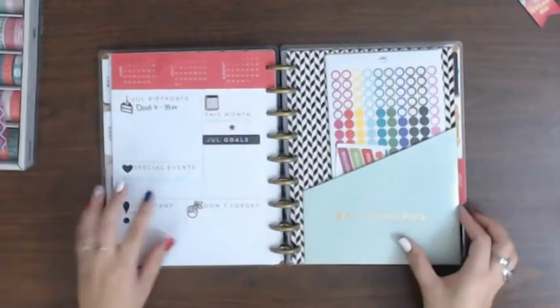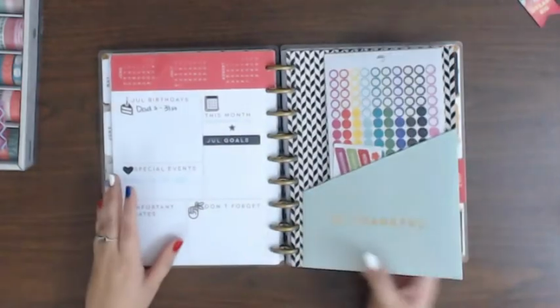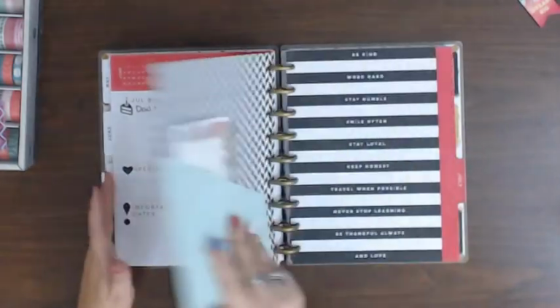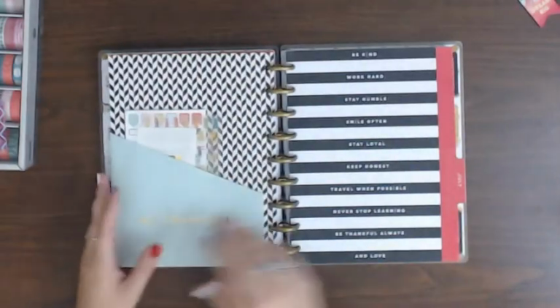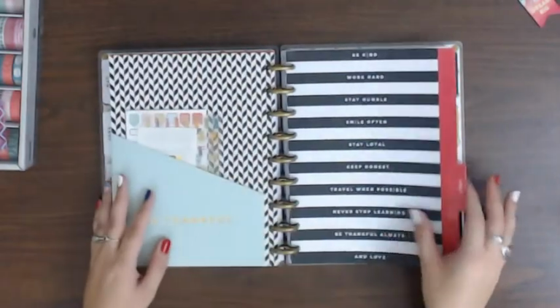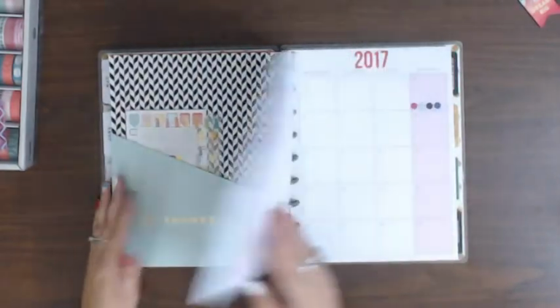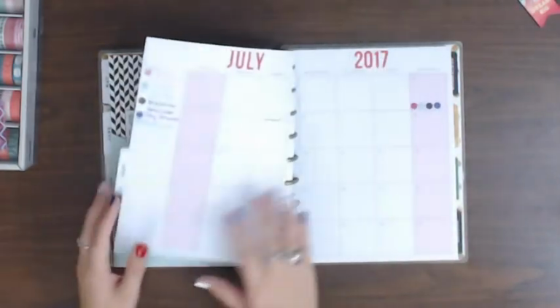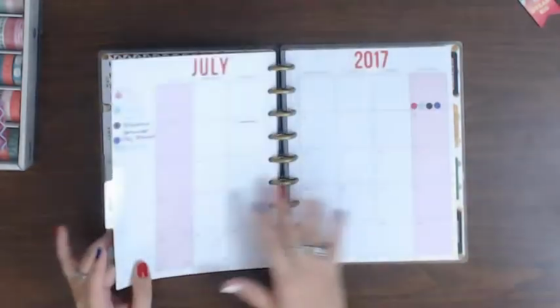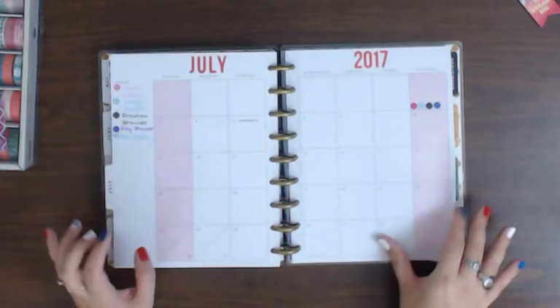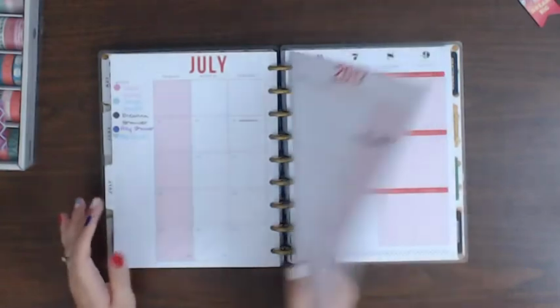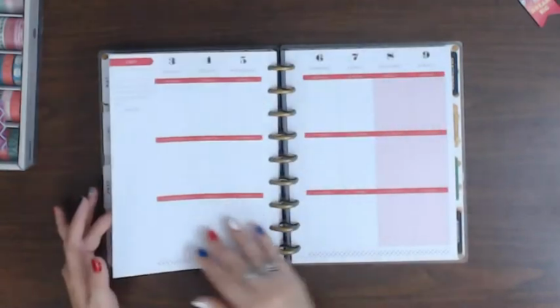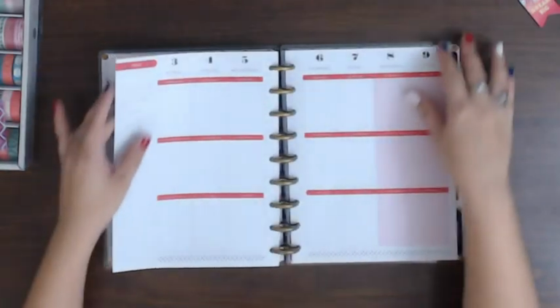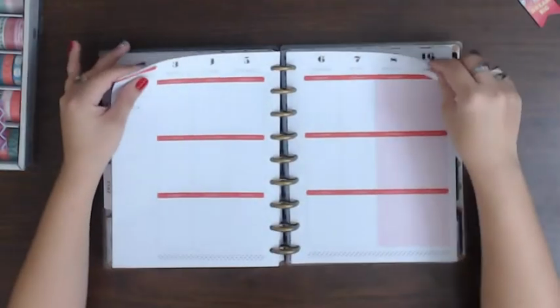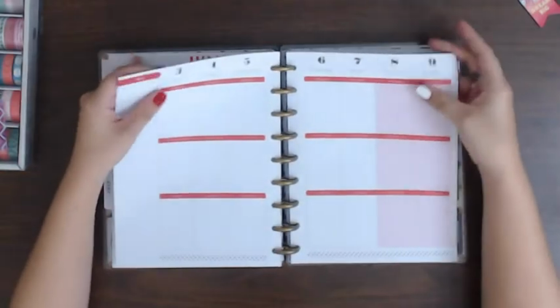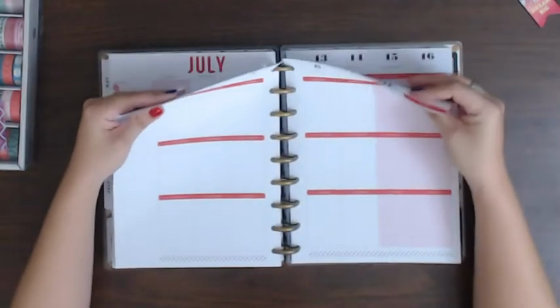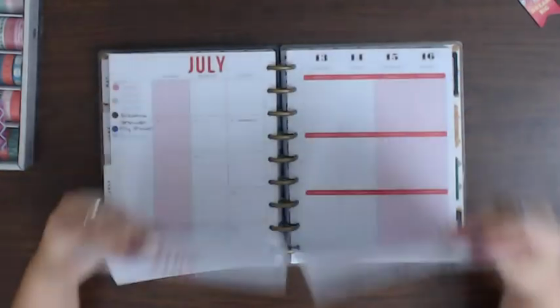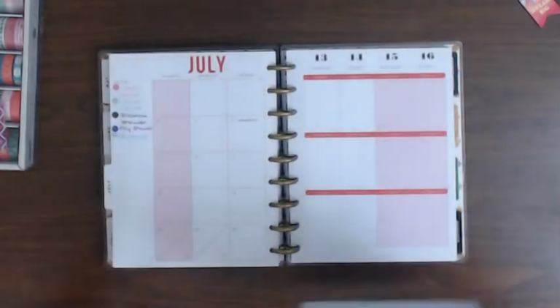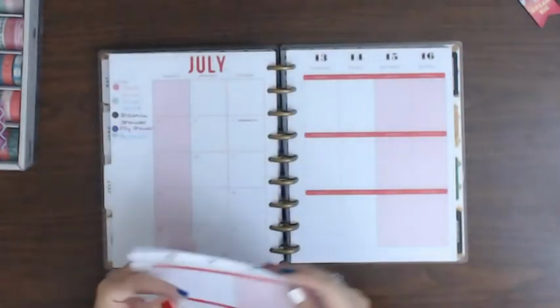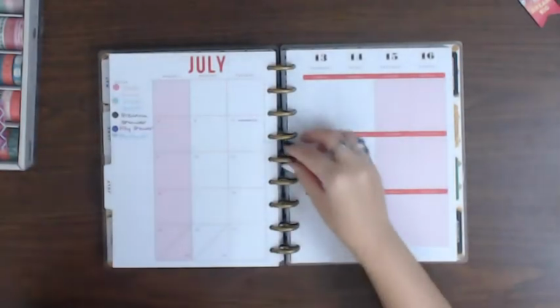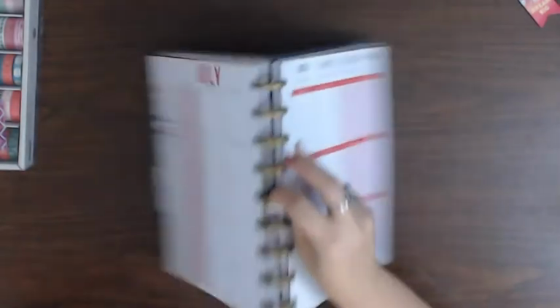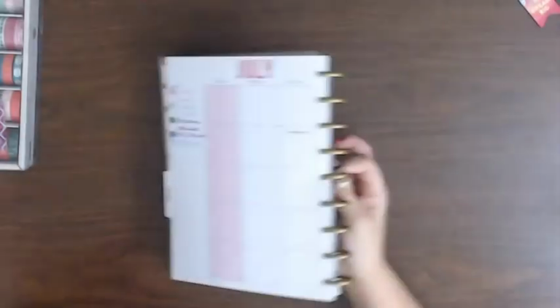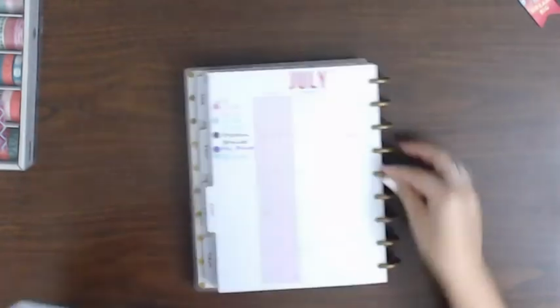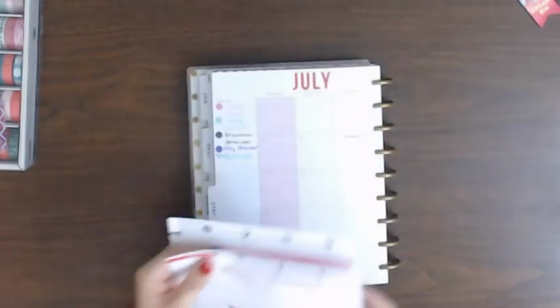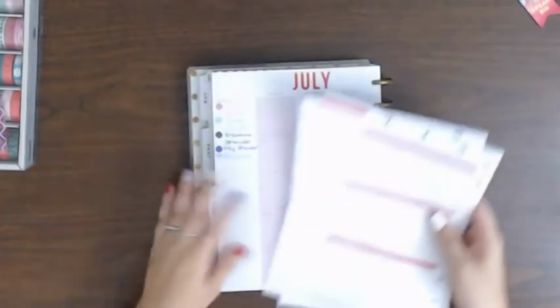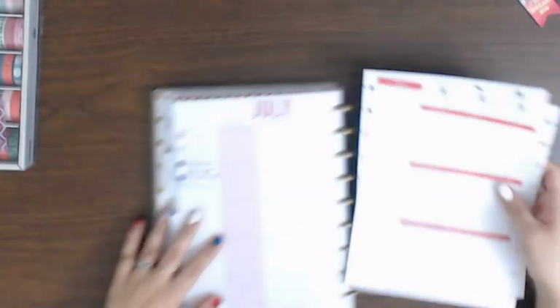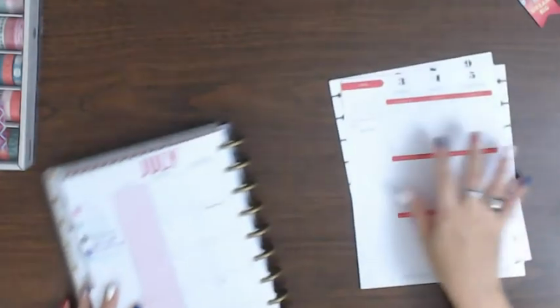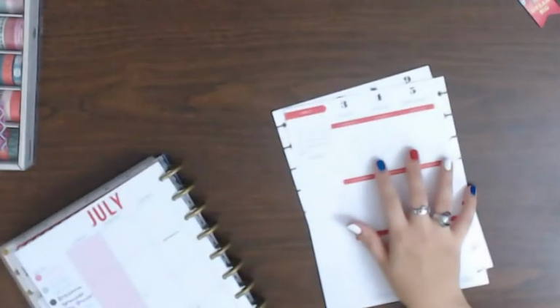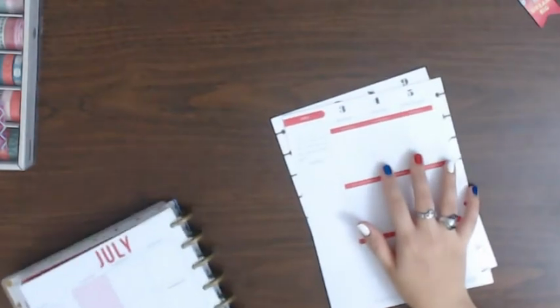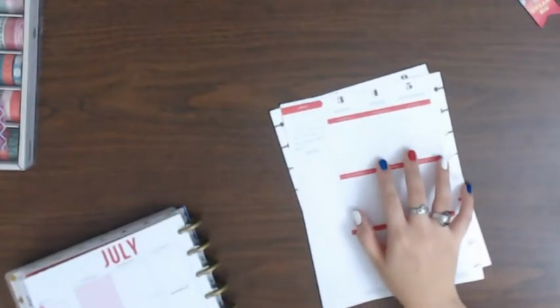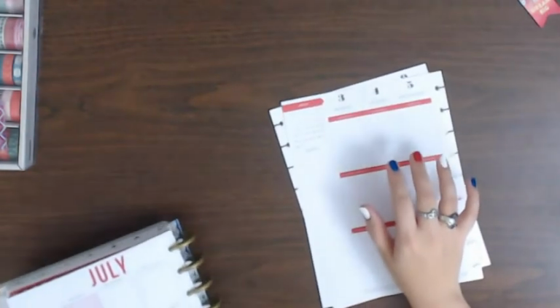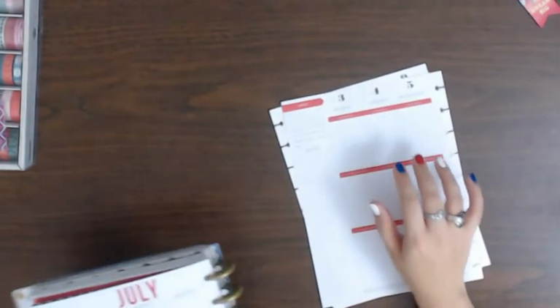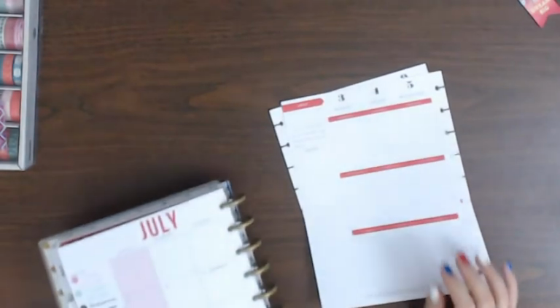Do not believe it's July! Kids are gonna be going back to school soon. Two high schoolers, a fourth grader, a second grader. Good grief.